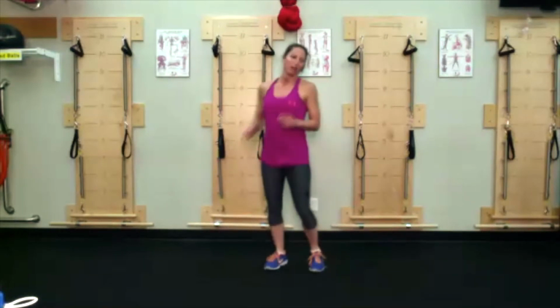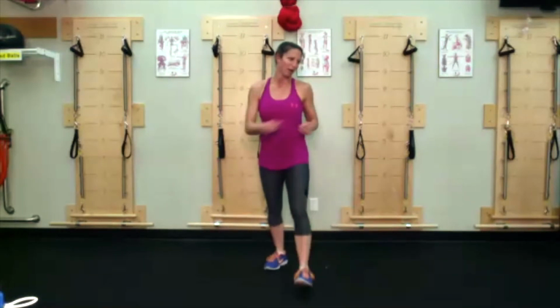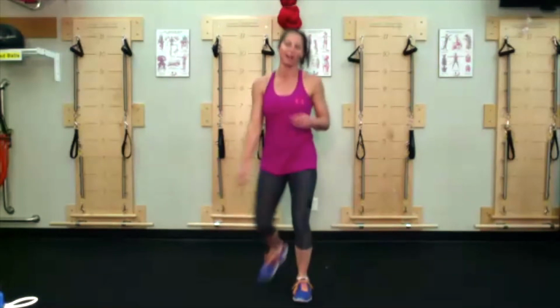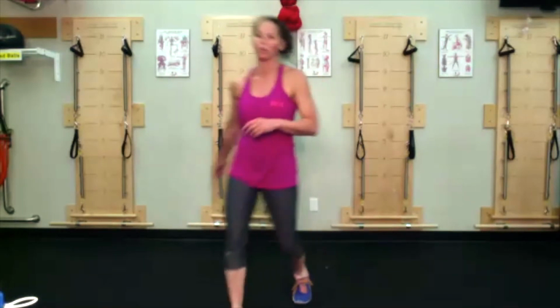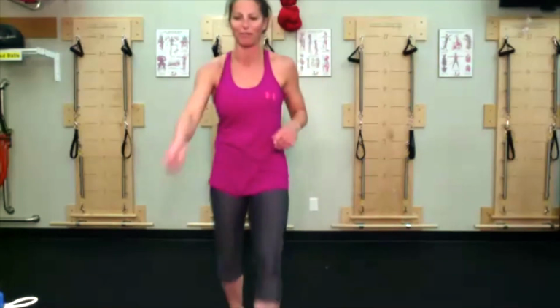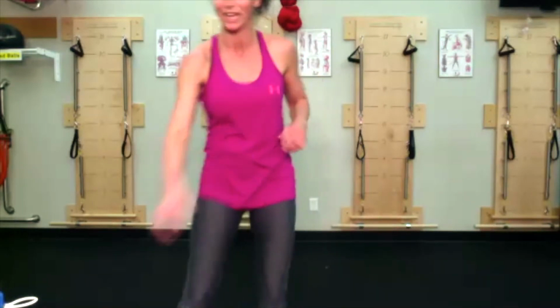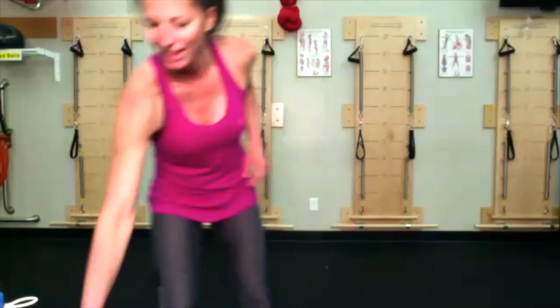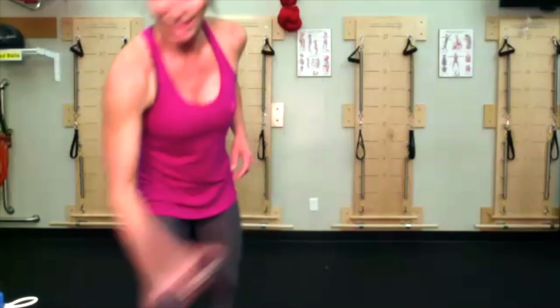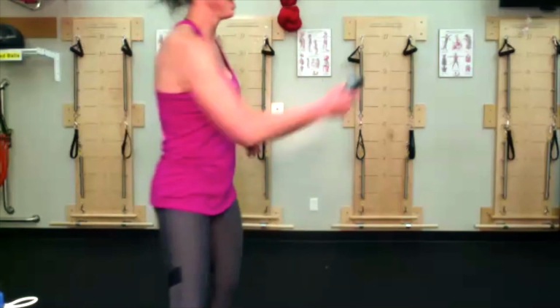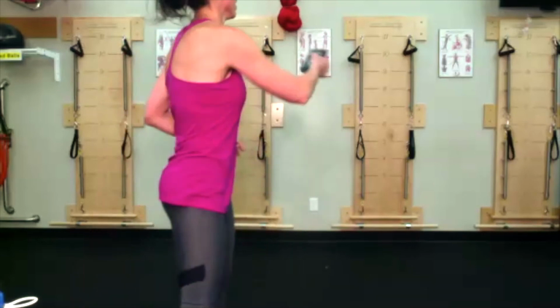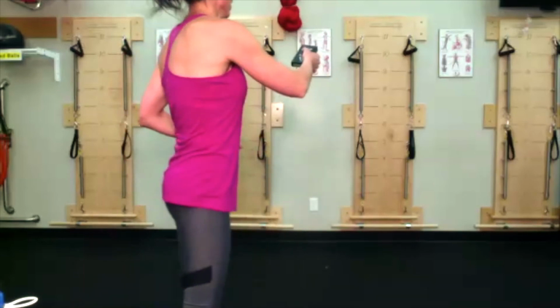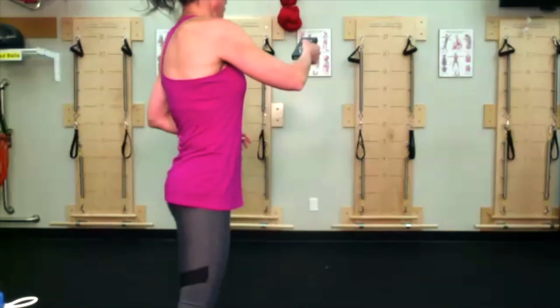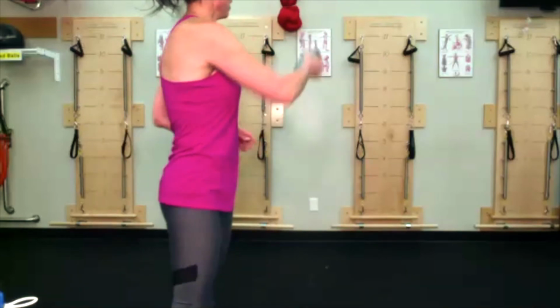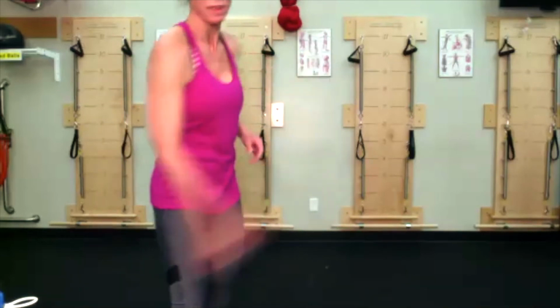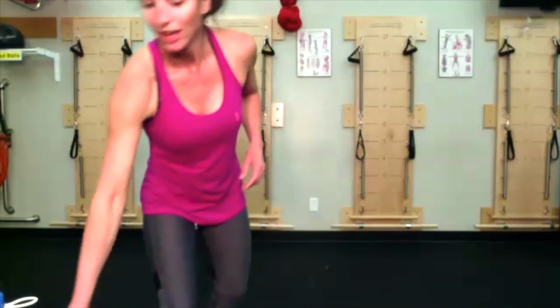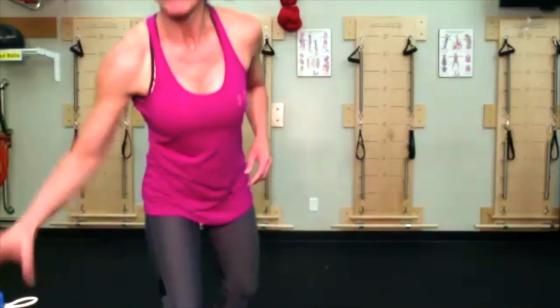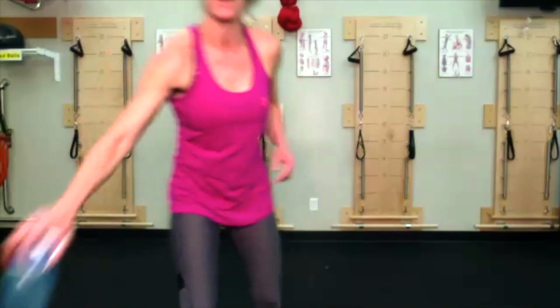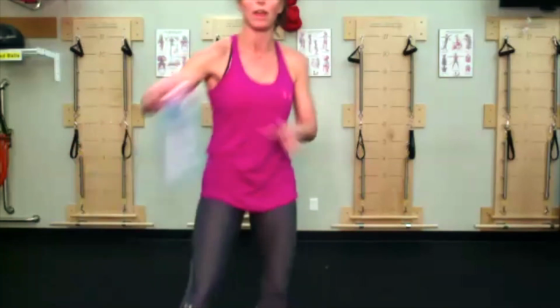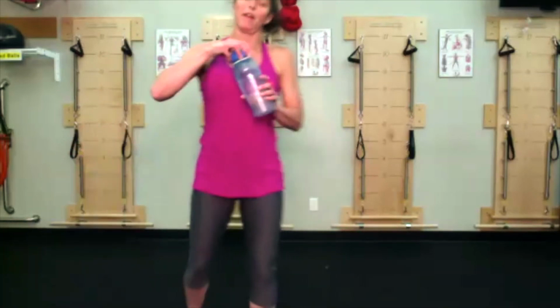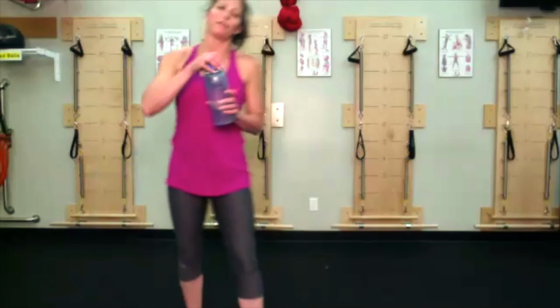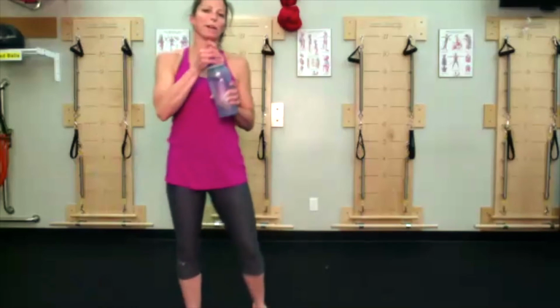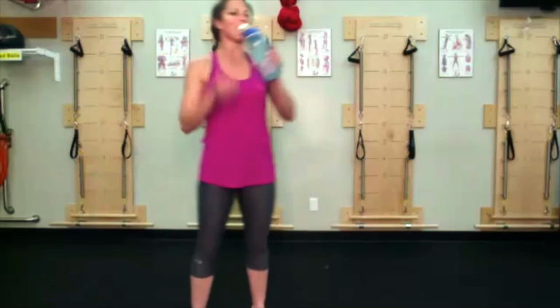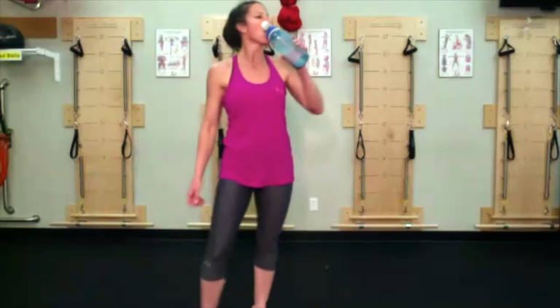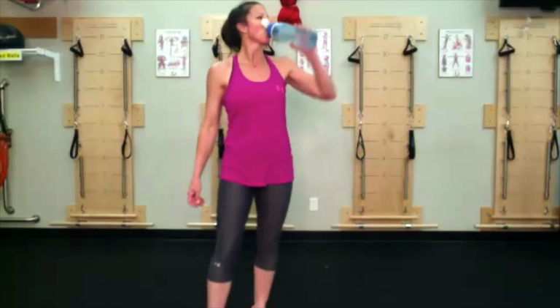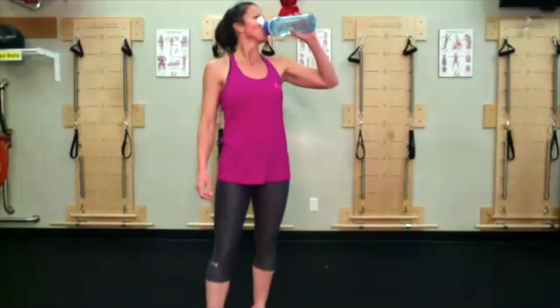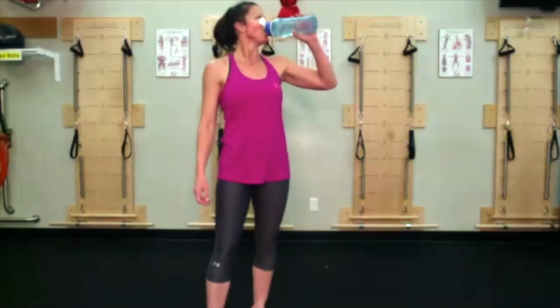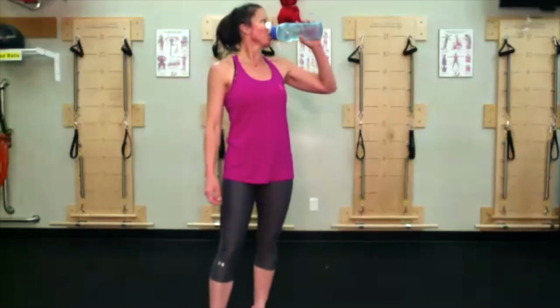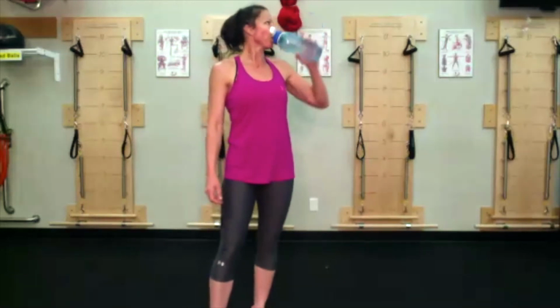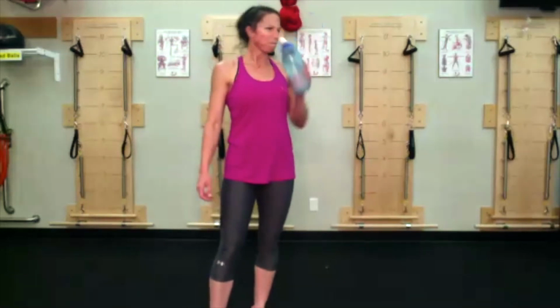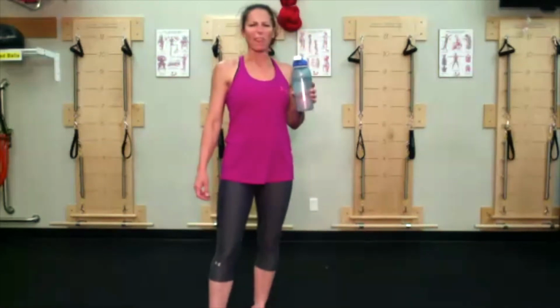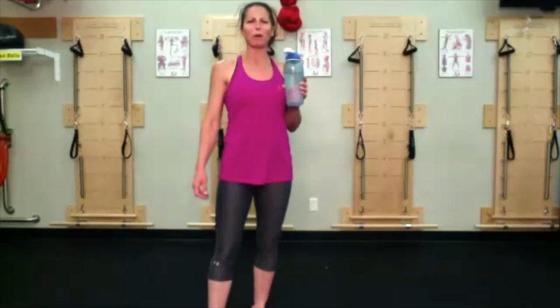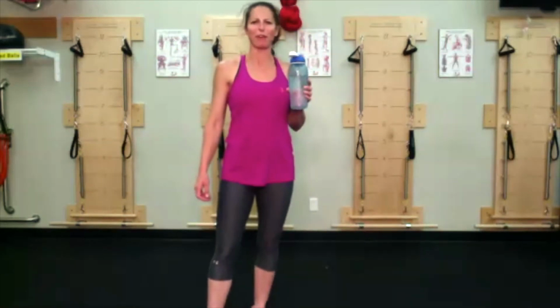I need a quick drink, folks. Then we have like five more minutes. My feet are burning.